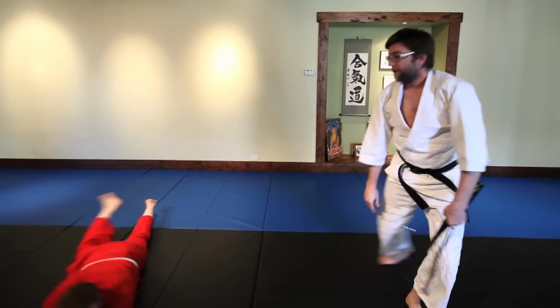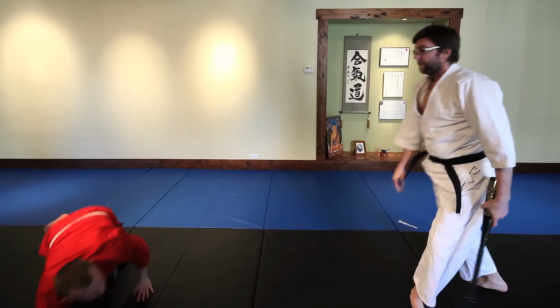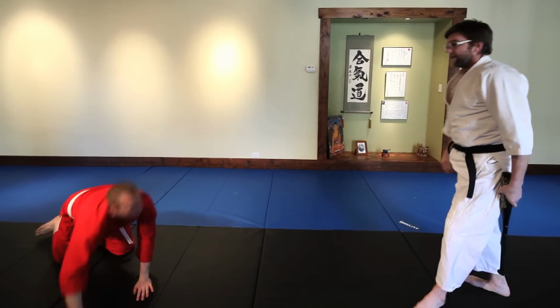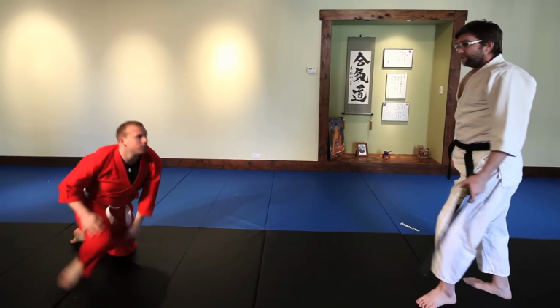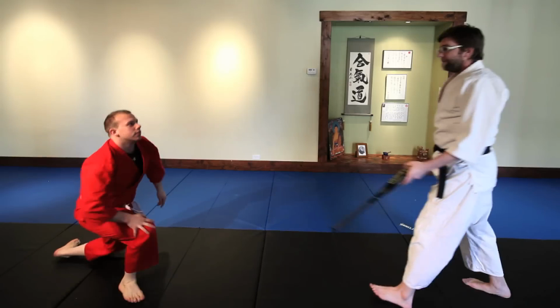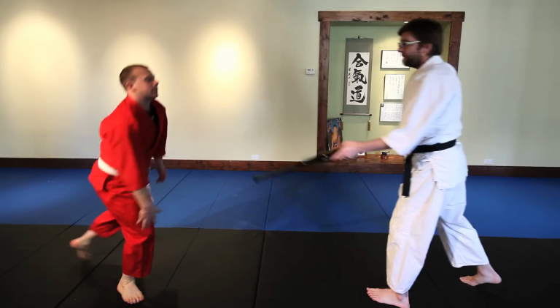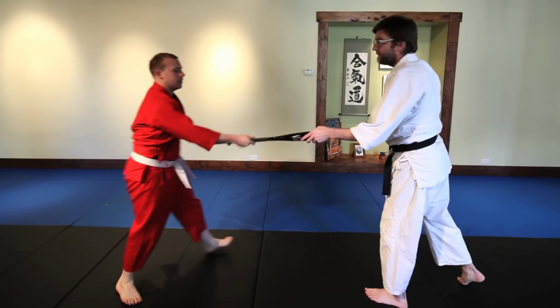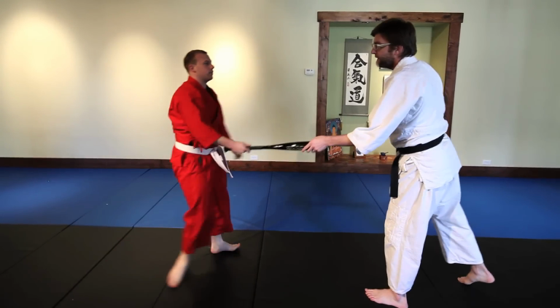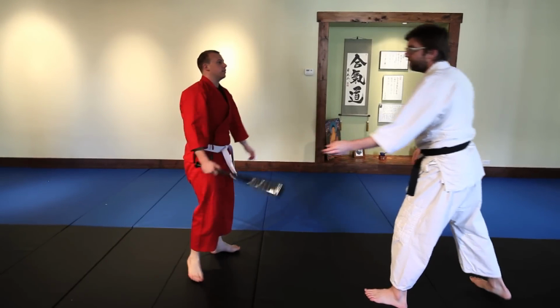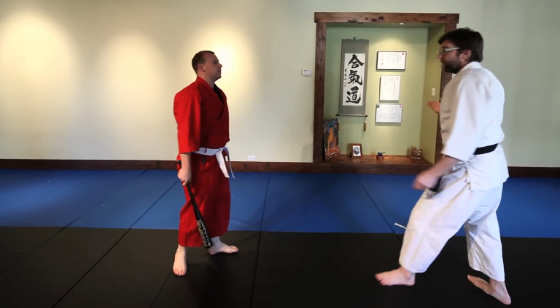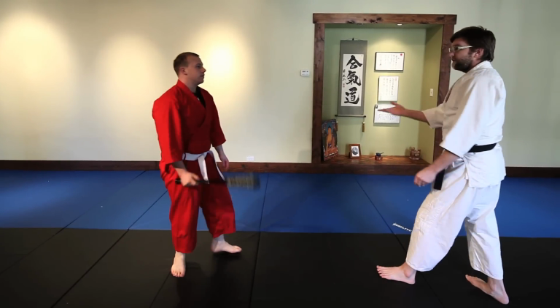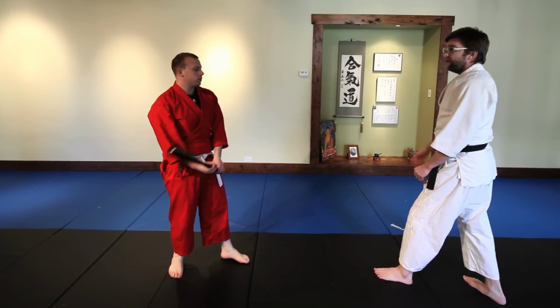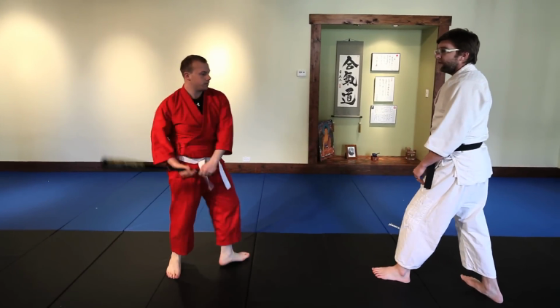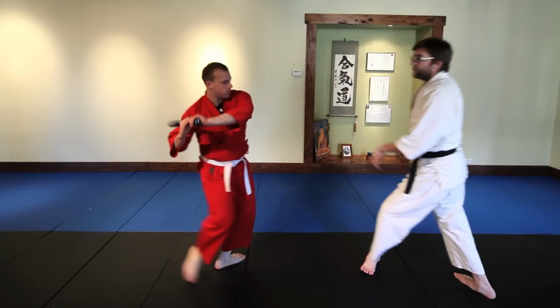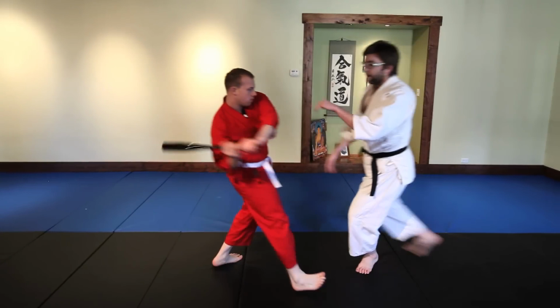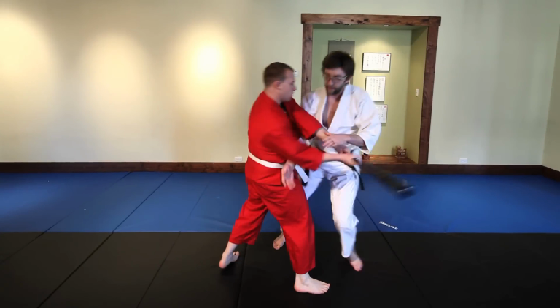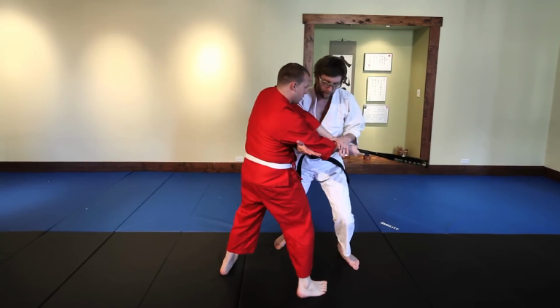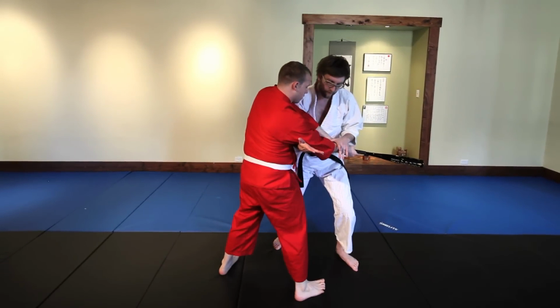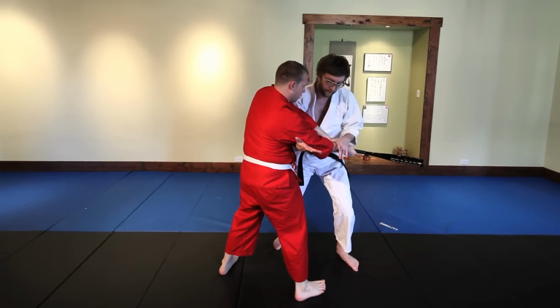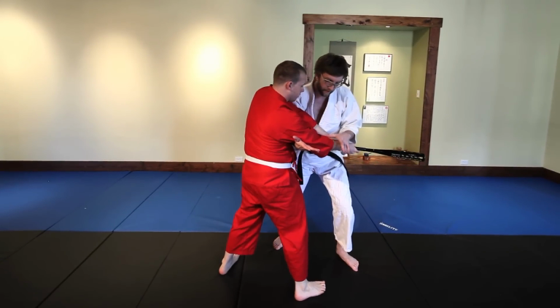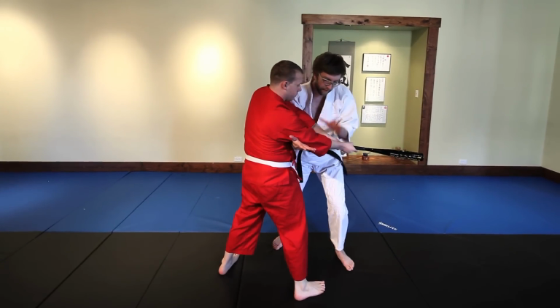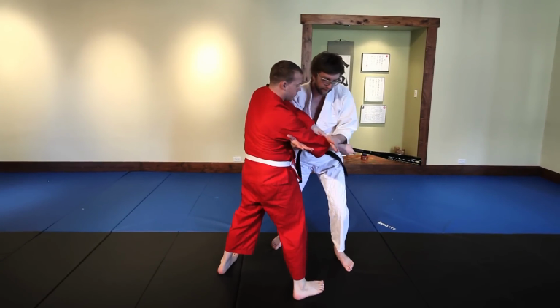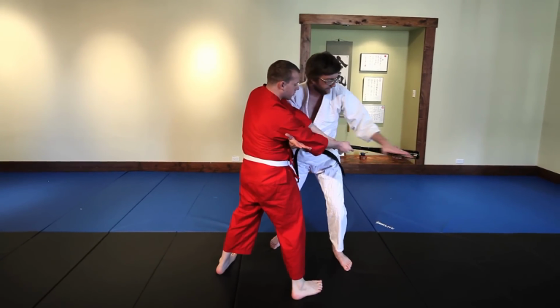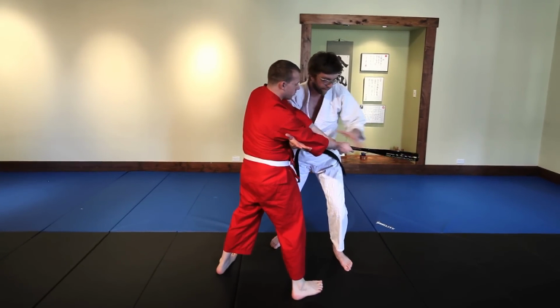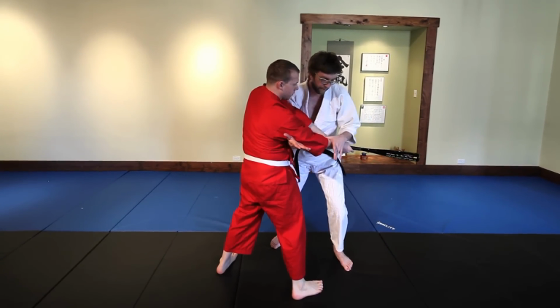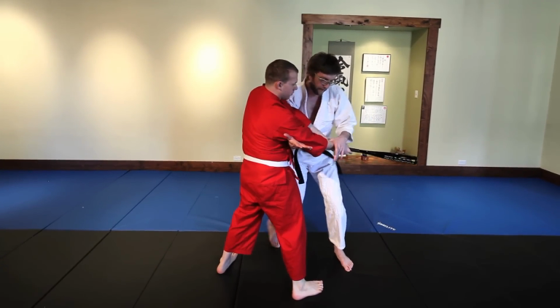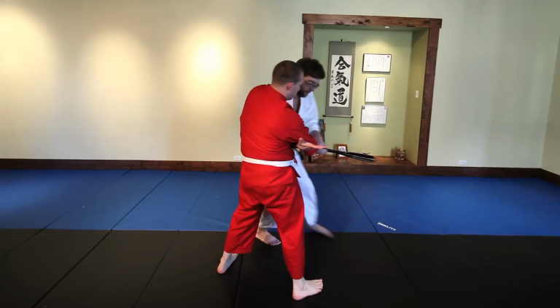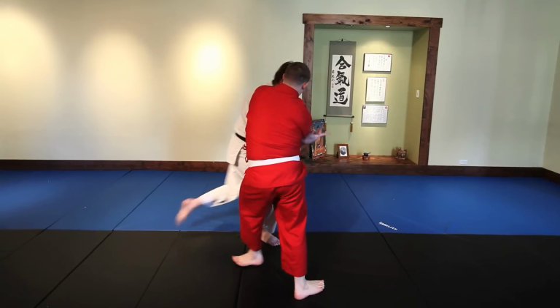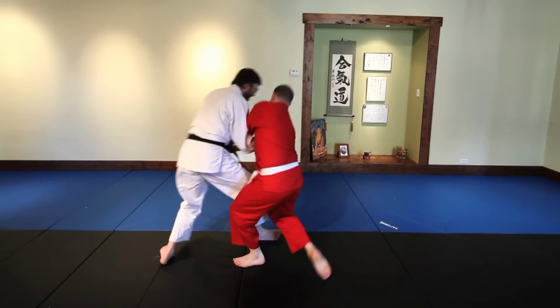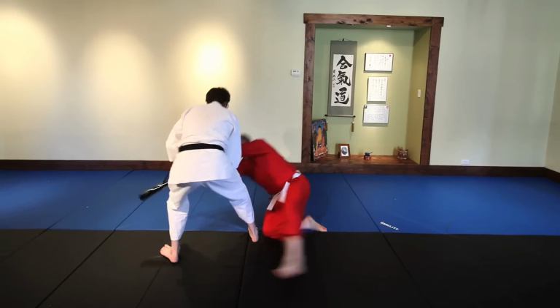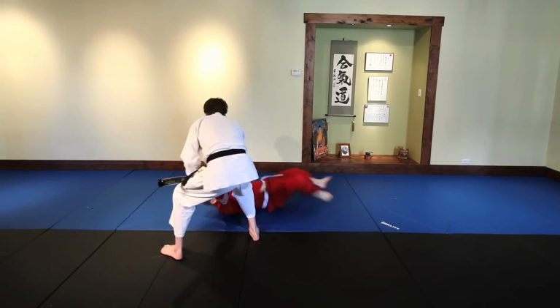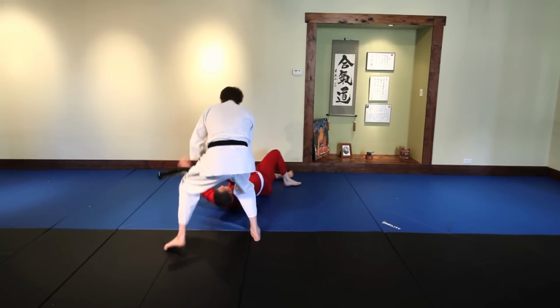Okay, let's break it down a little bit. First swing is a horizontal. I'm going to come in, grab you underneath, entering inside the arc of the swing, and turn, bringing him in.